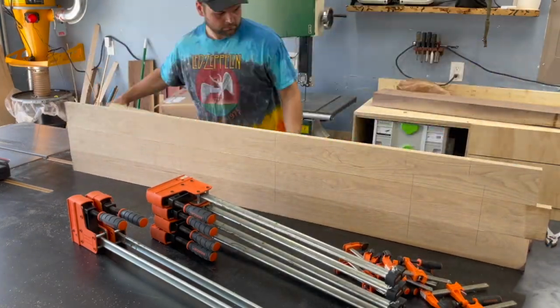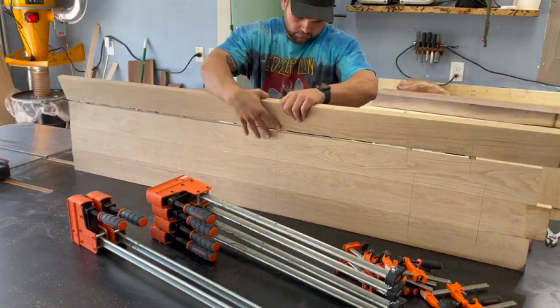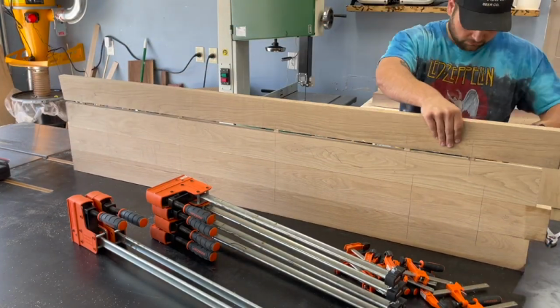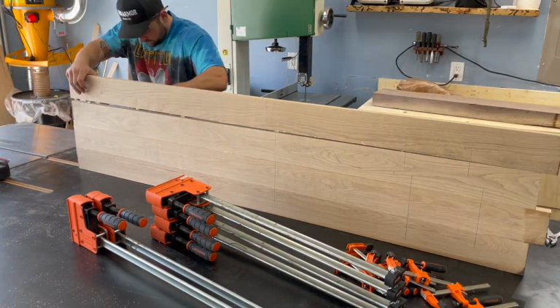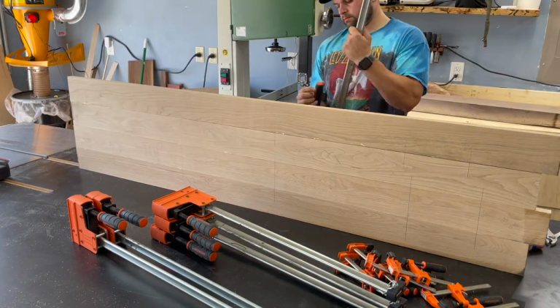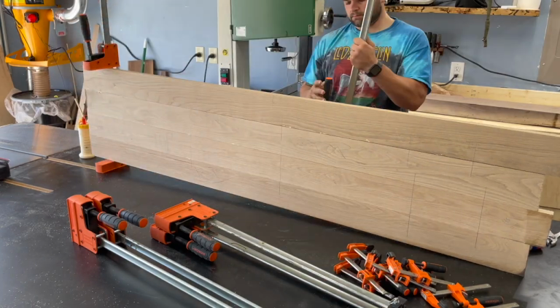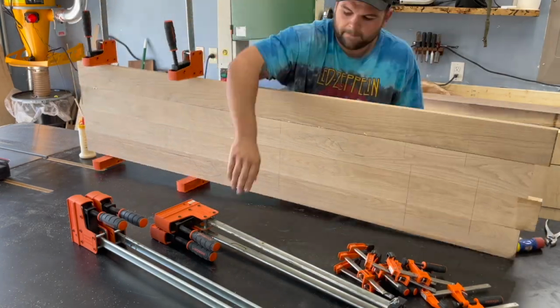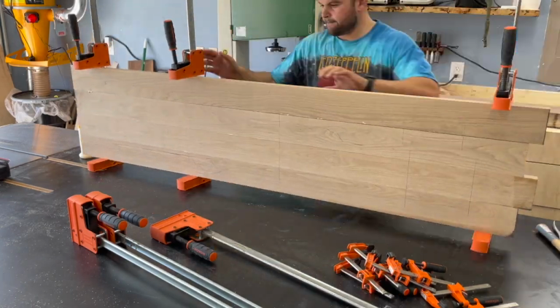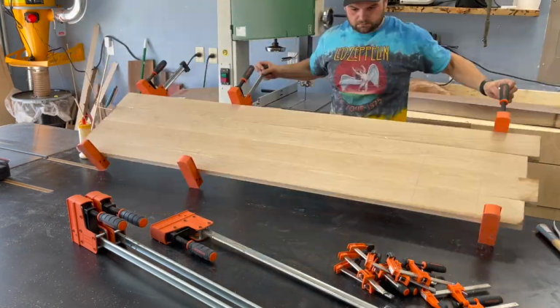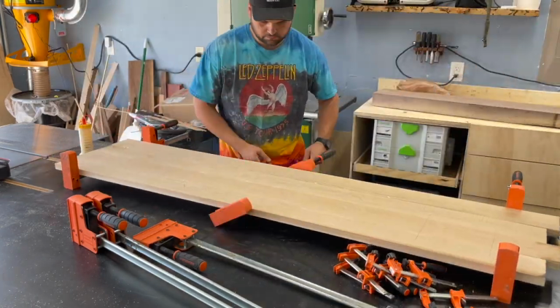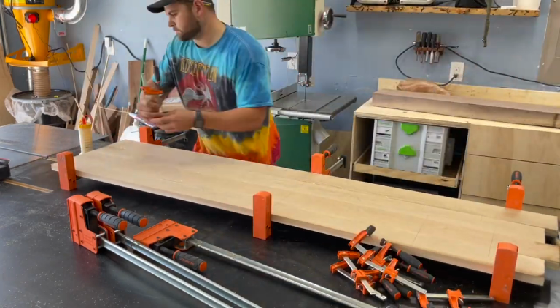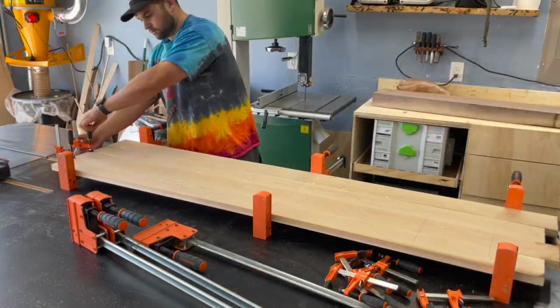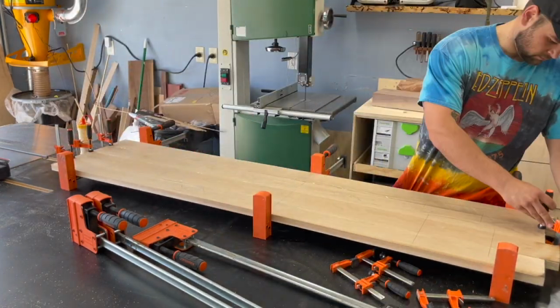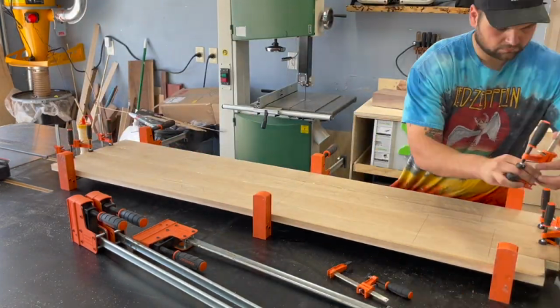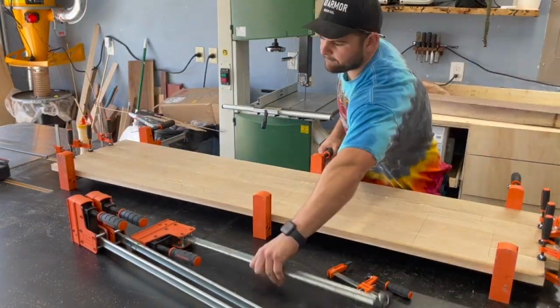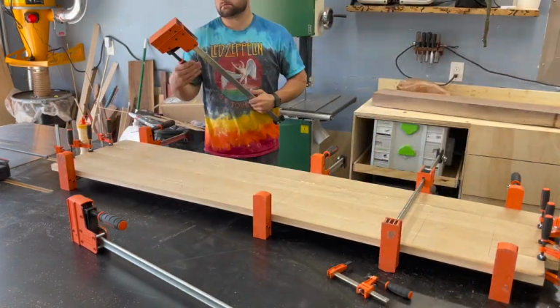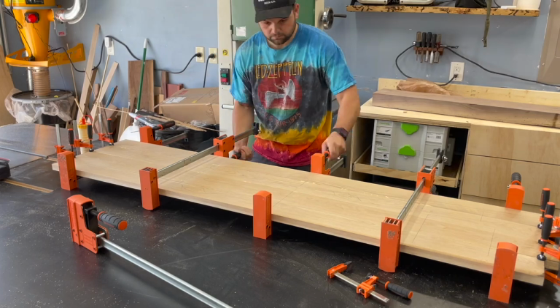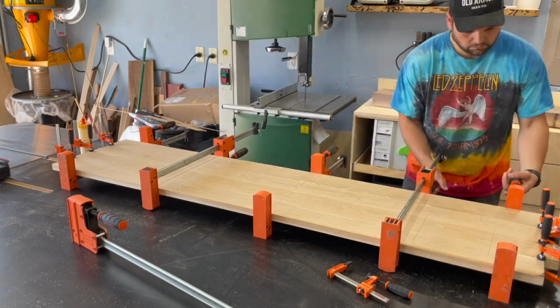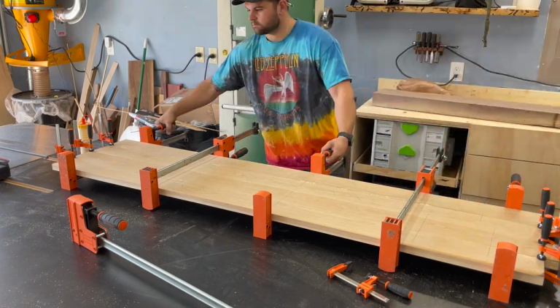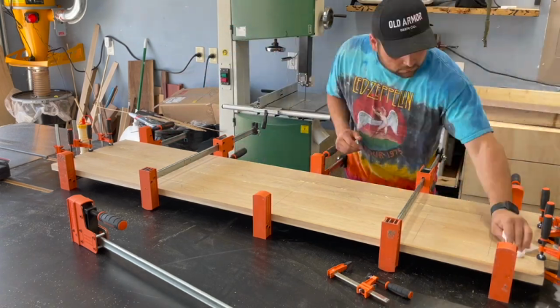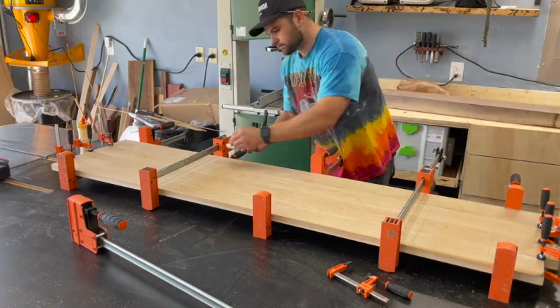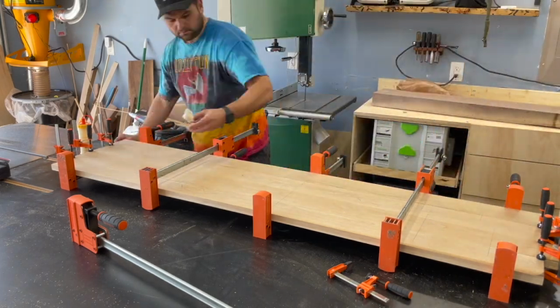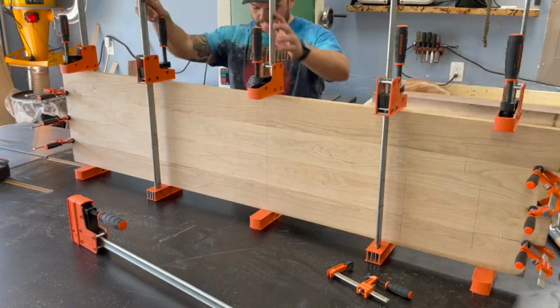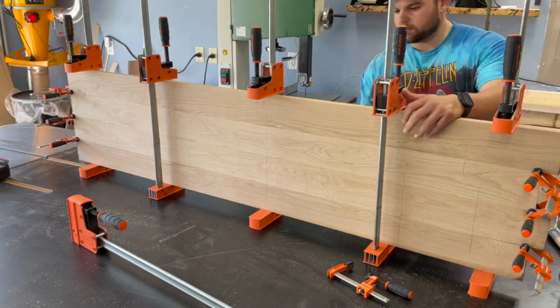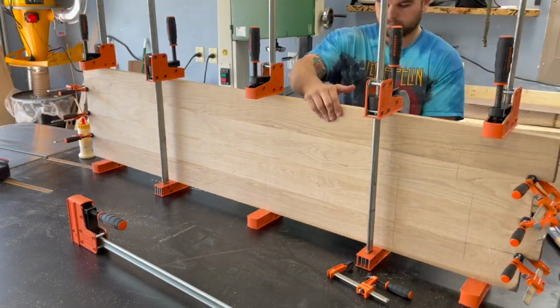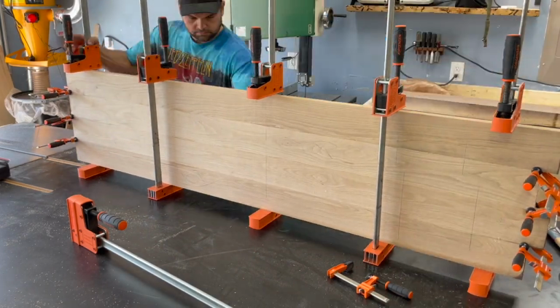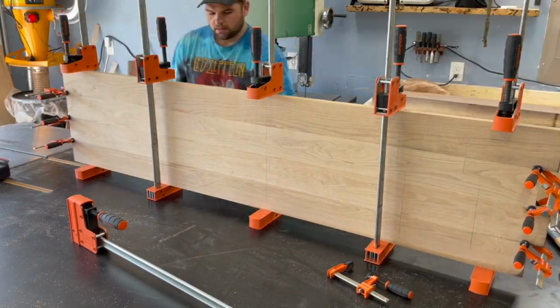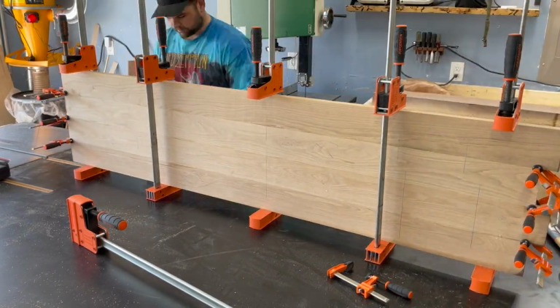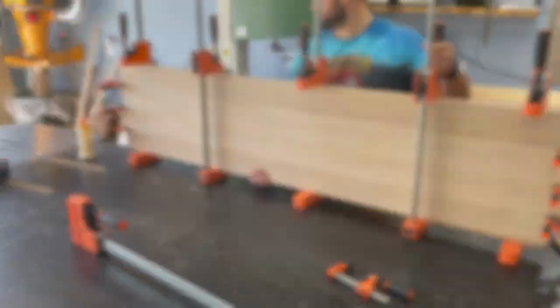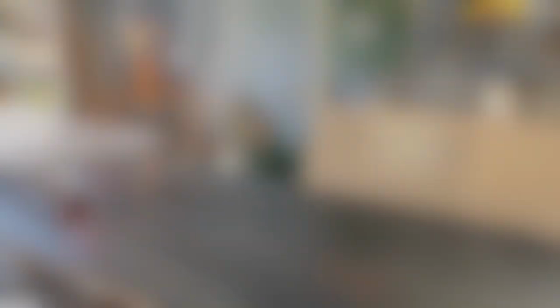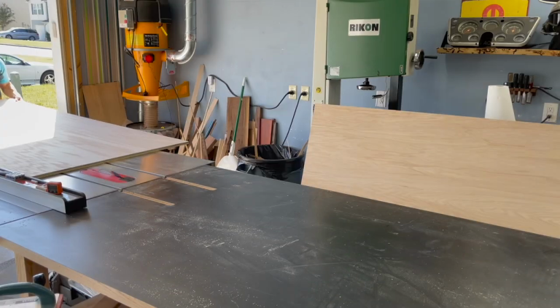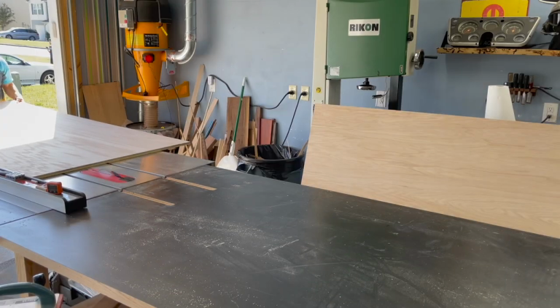Going down the line on each board. For the ends it's always good to put little F-style clamps on there just to help keep everything lined up — it really does make a big difference in the amount of cleanup you'll have to do later.